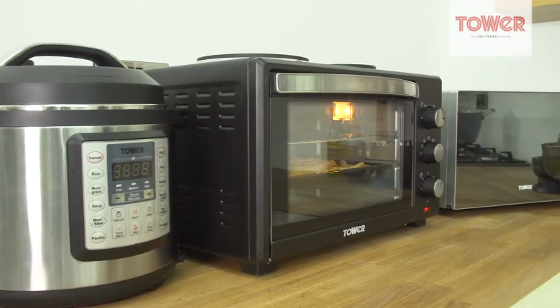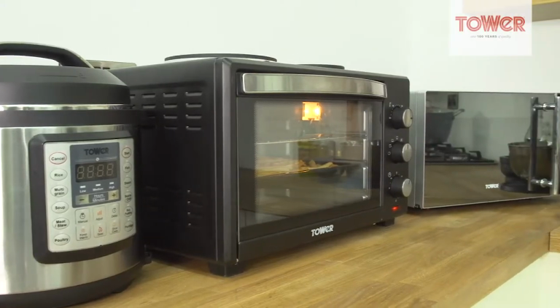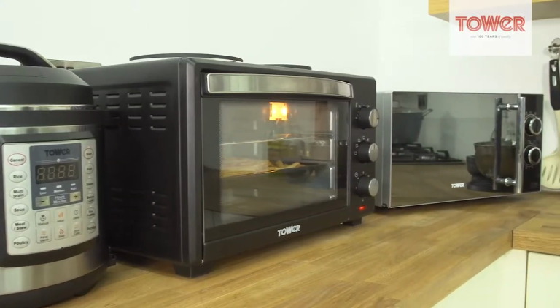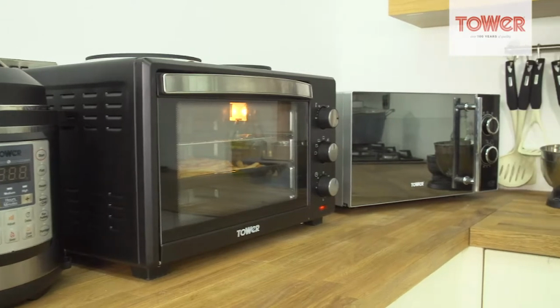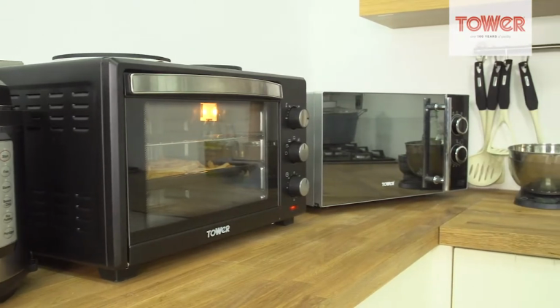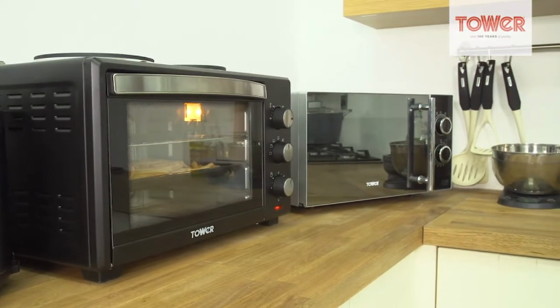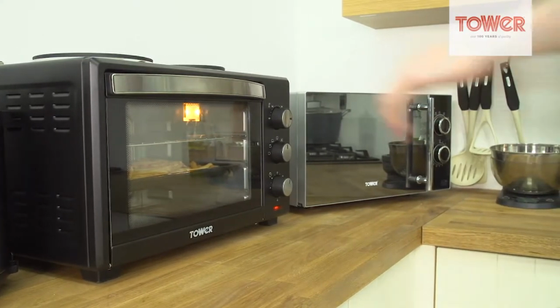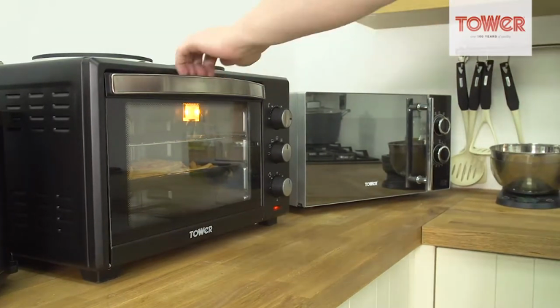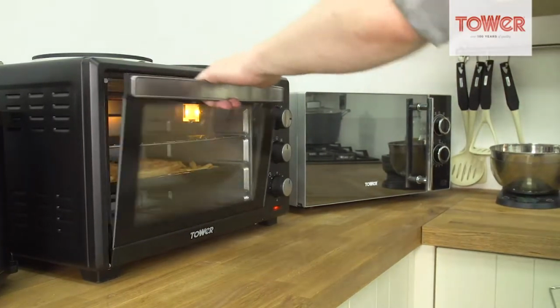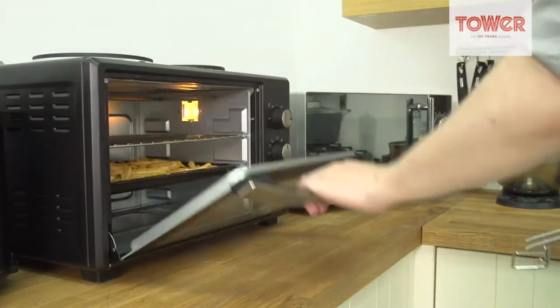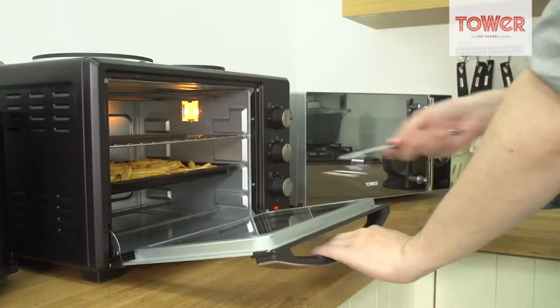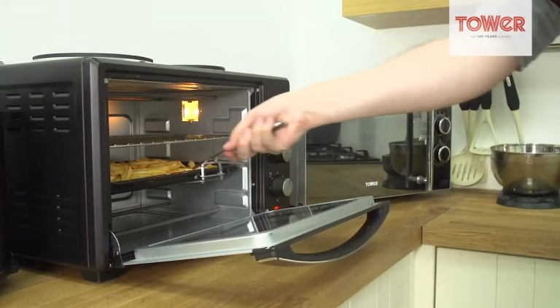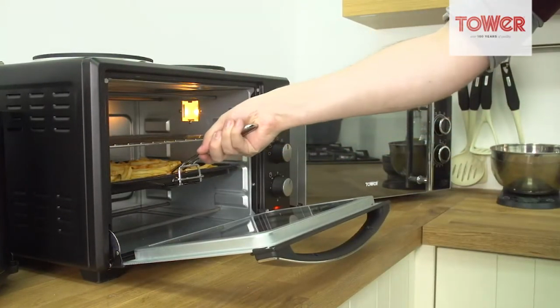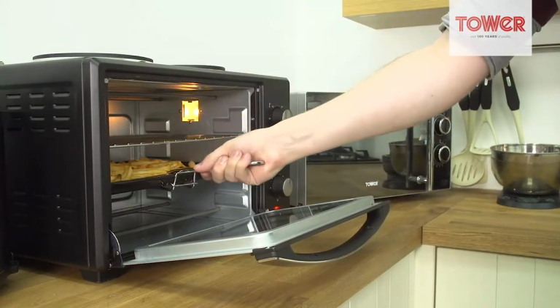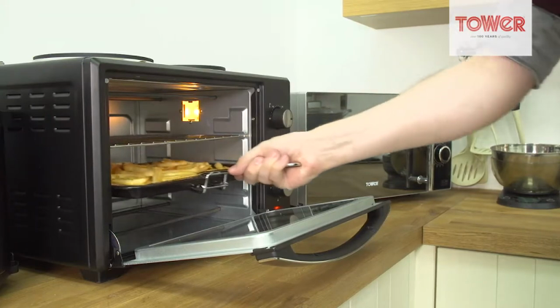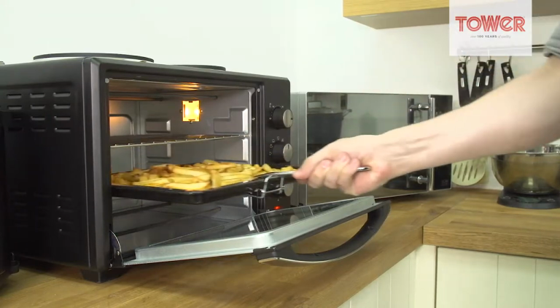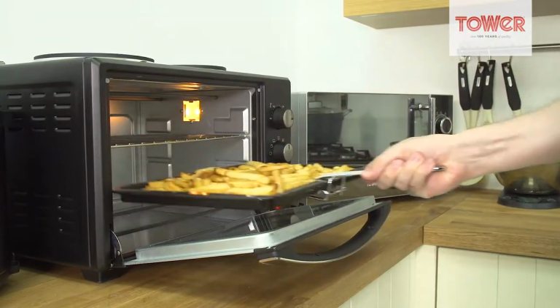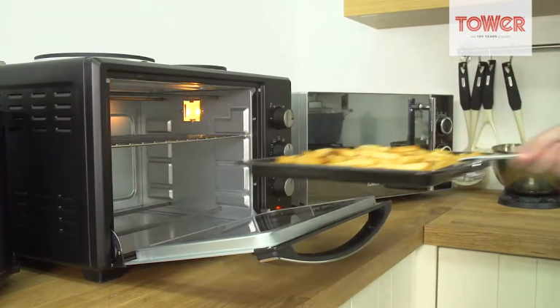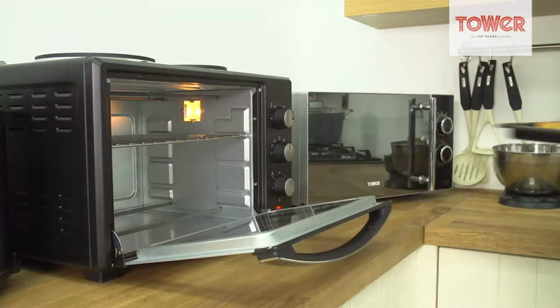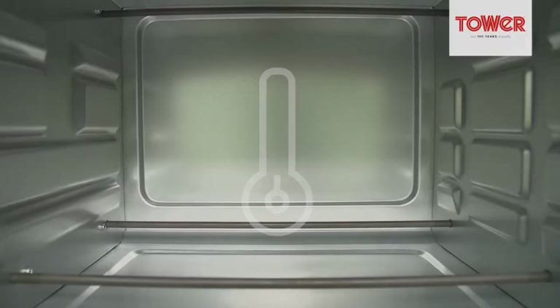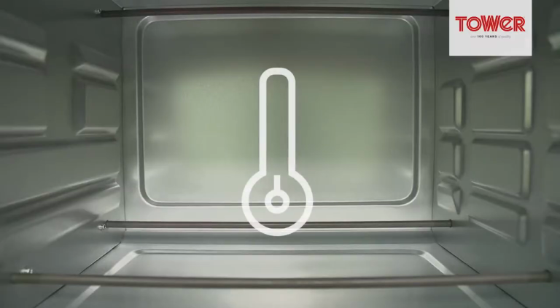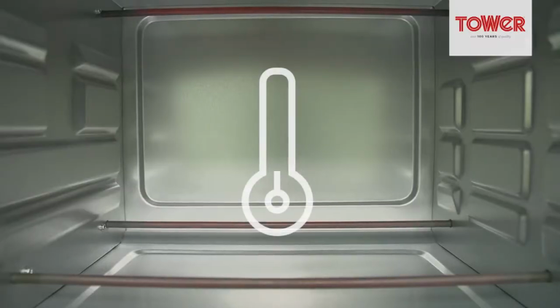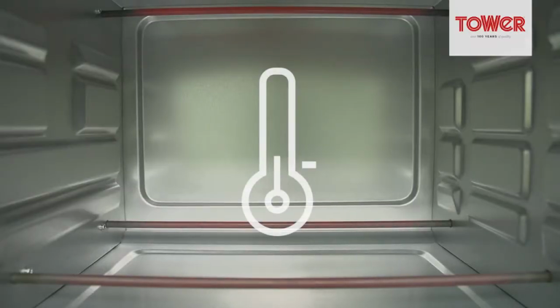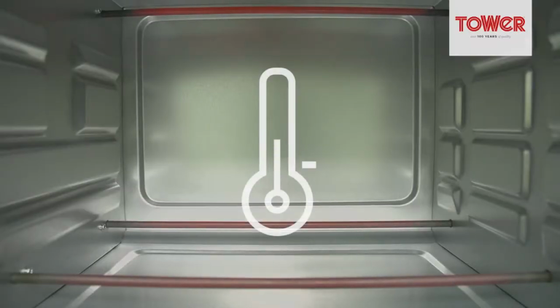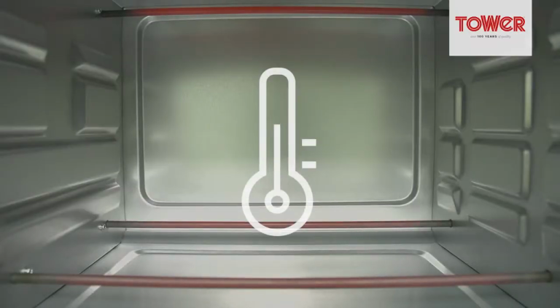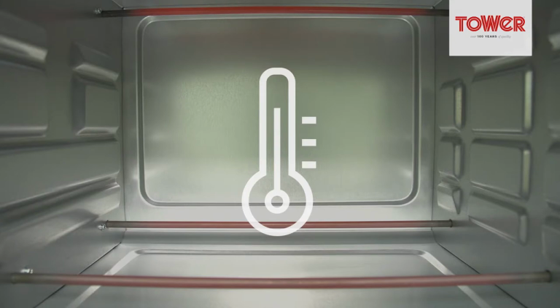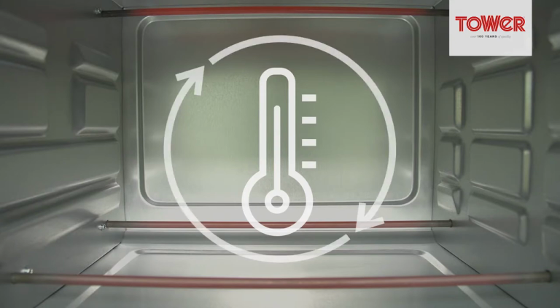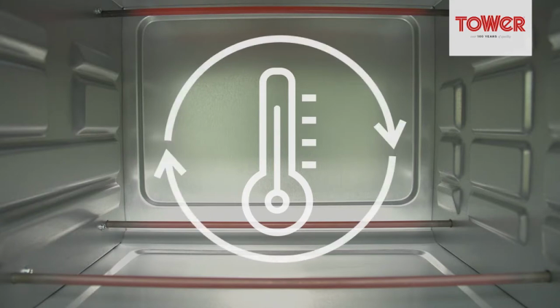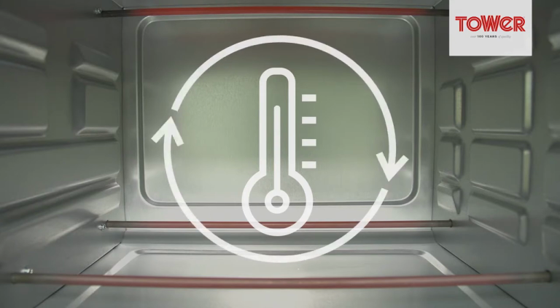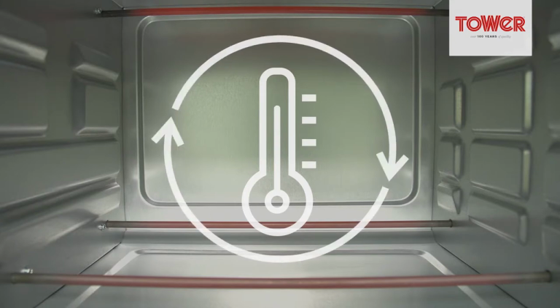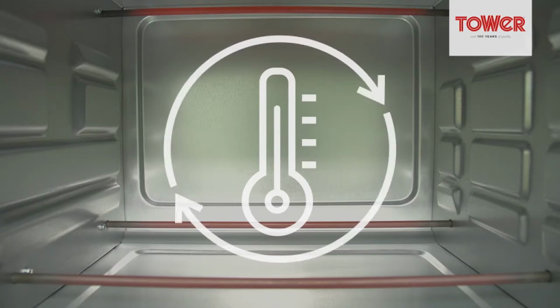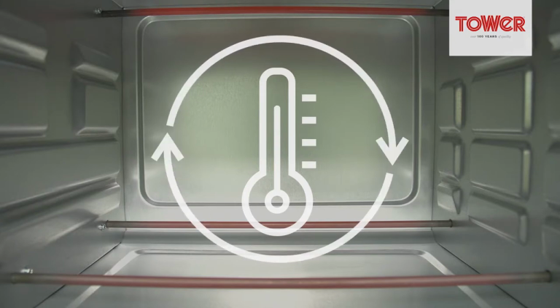With its compact and convenient design, the Tower mini oven is perfect for any kitchen, especially where space is tight. The stainless heating elements ensure even heat distribution throughout the oven, guaranteeing delicious results every time.